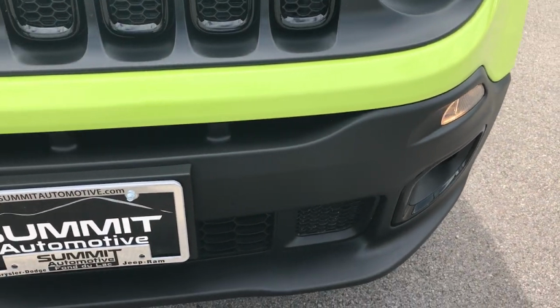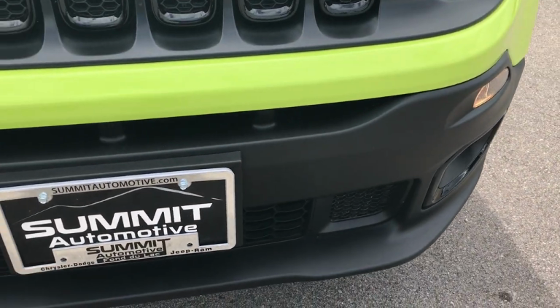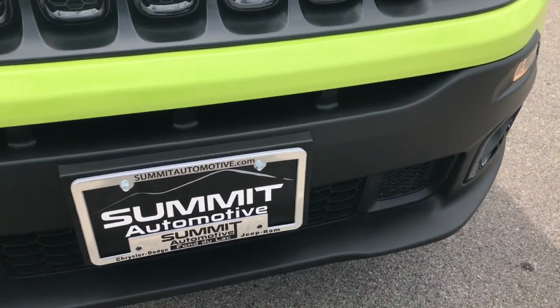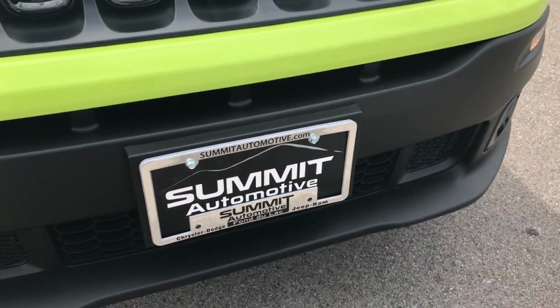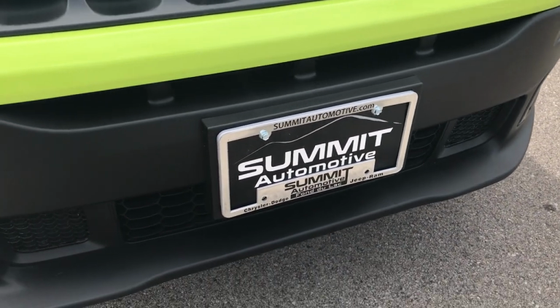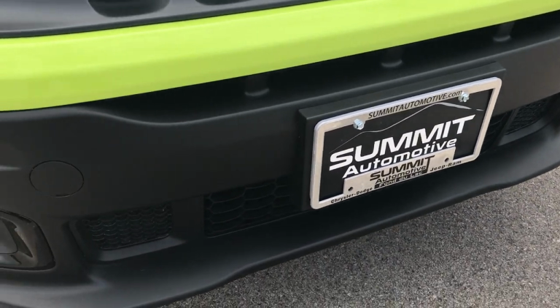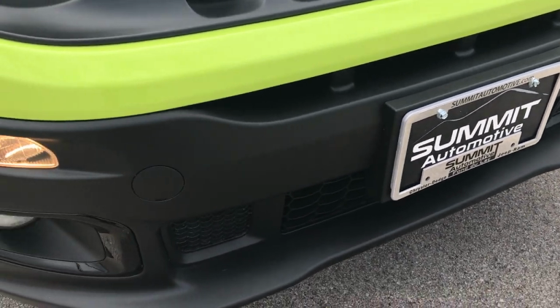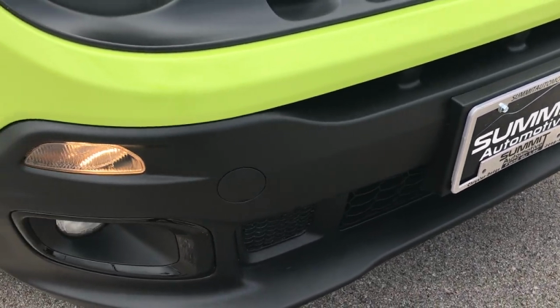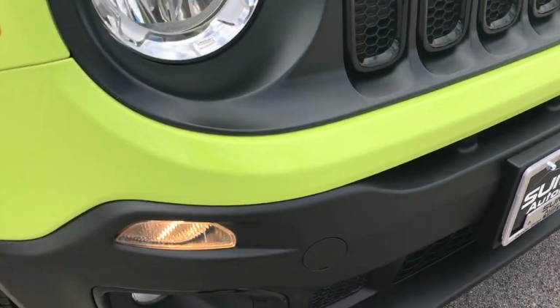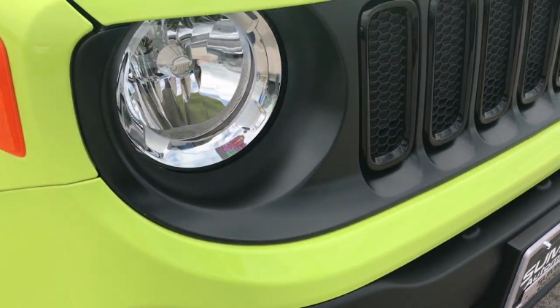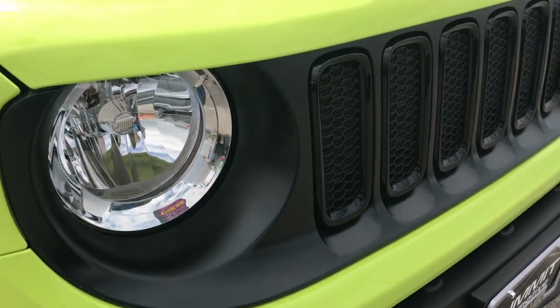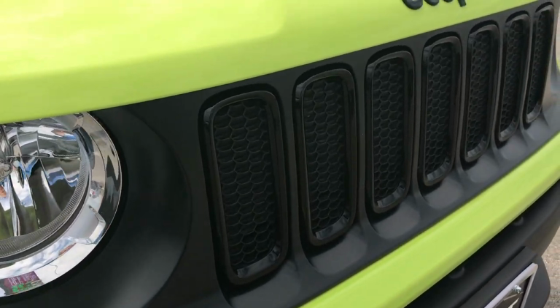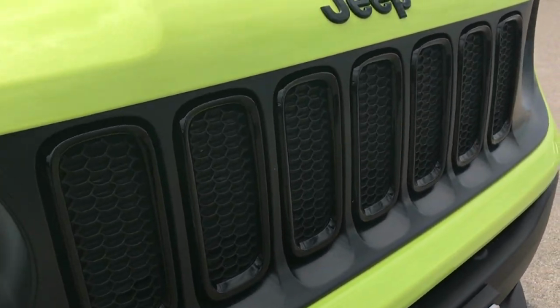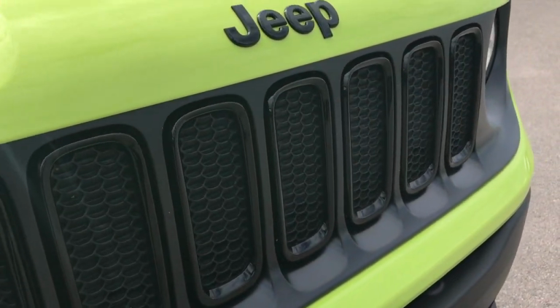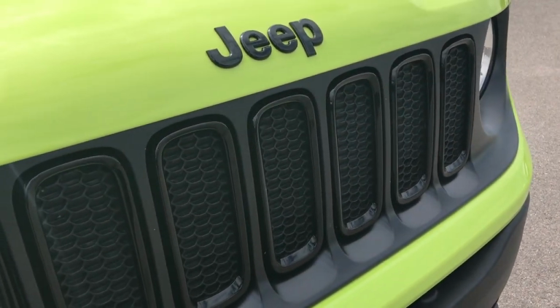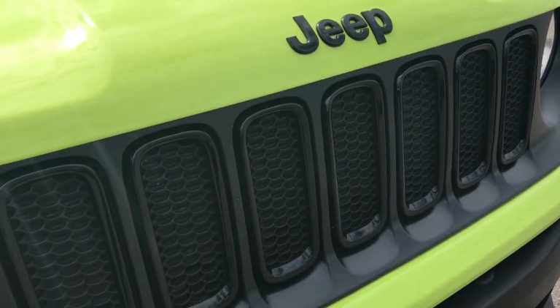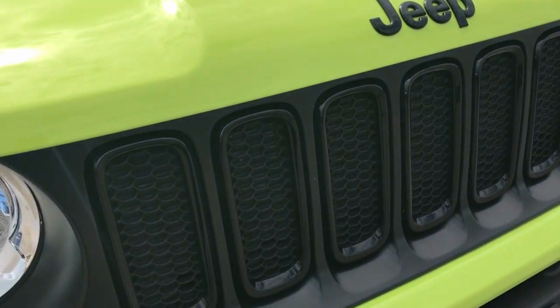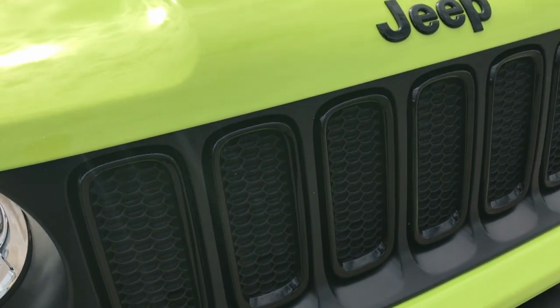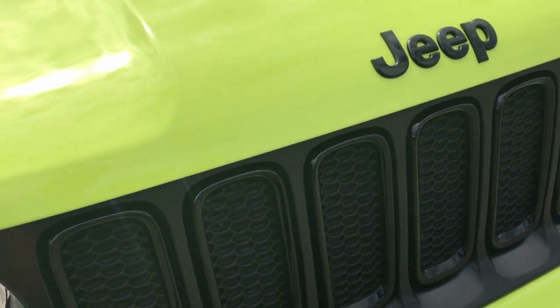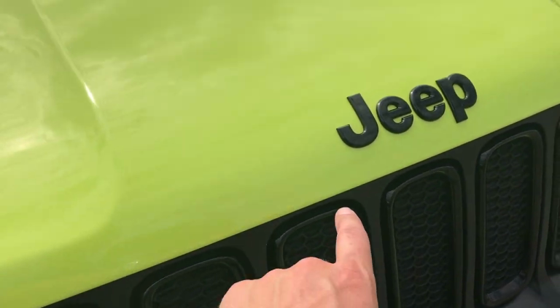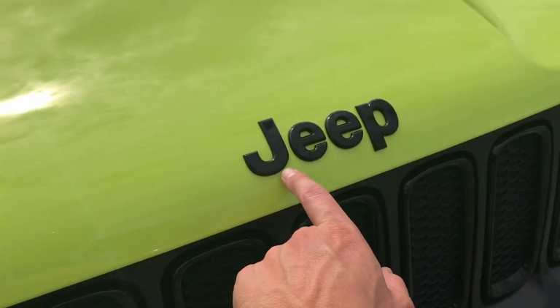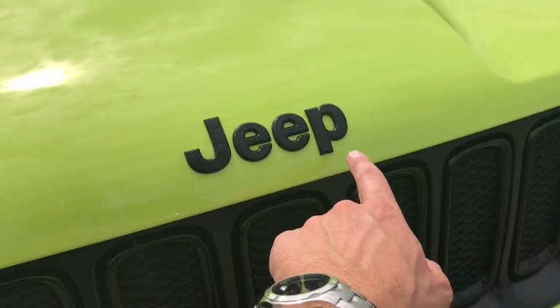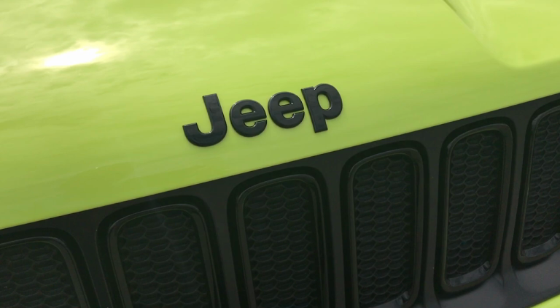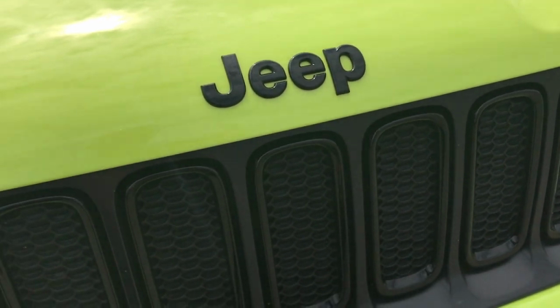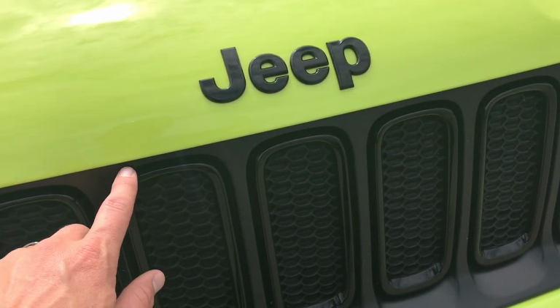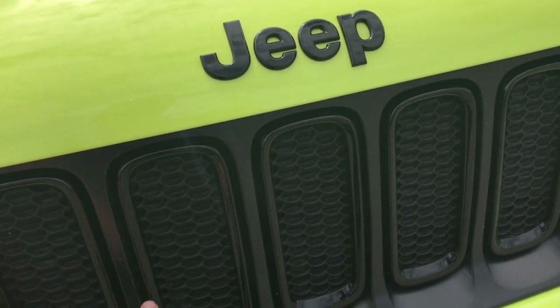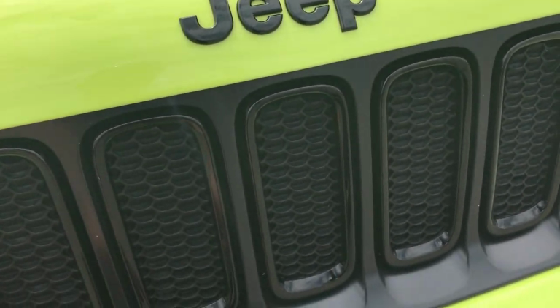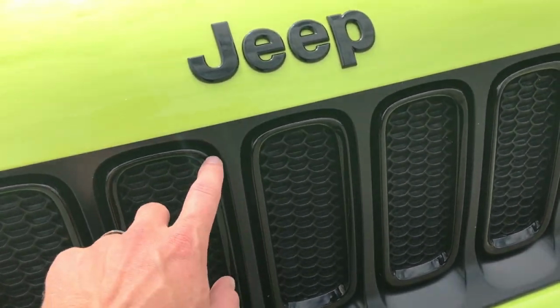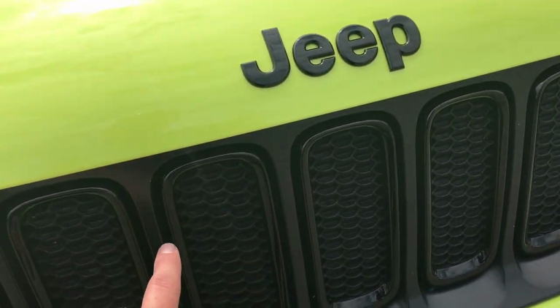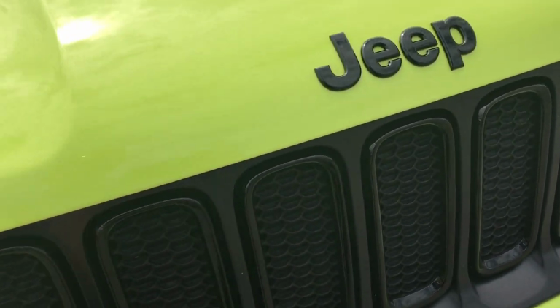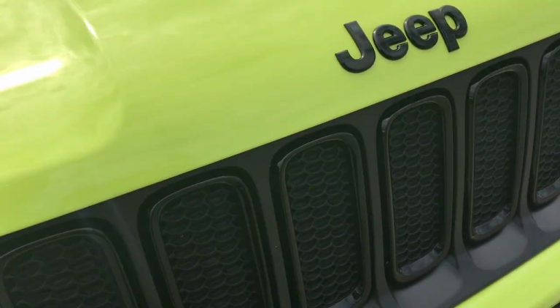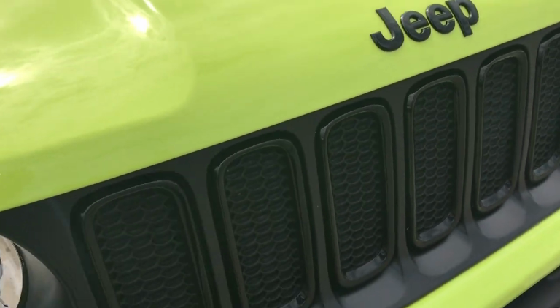The front bumper and front valence is absolutely perfect. The front grille is very clean as well. Part of the Altitude Package is you get the blacked out Jeep lettering and the blacked out grille bezels.